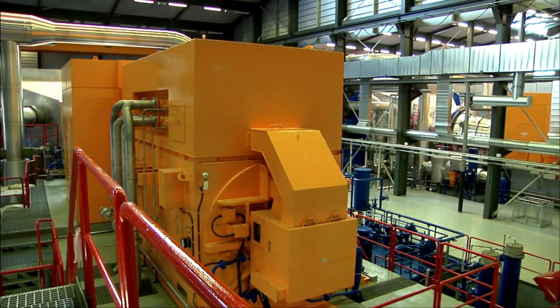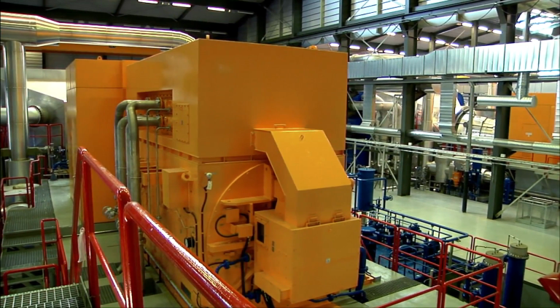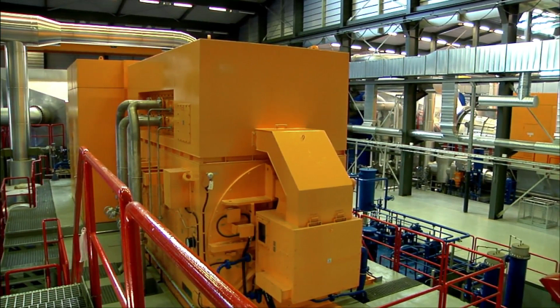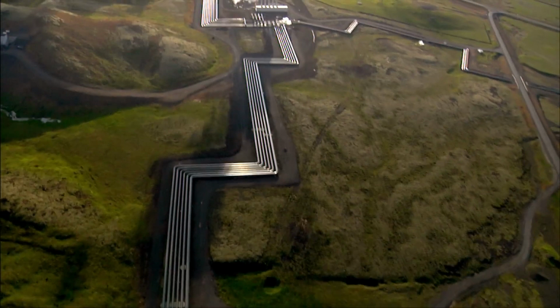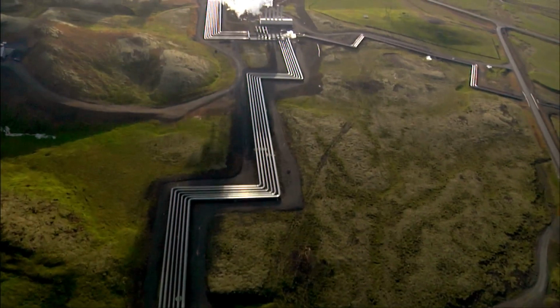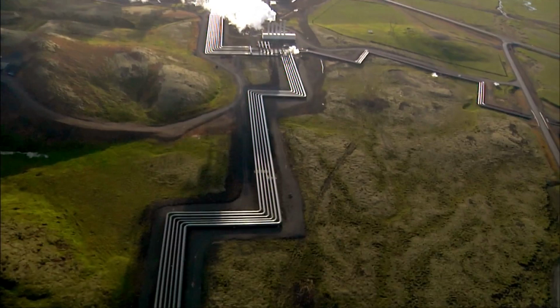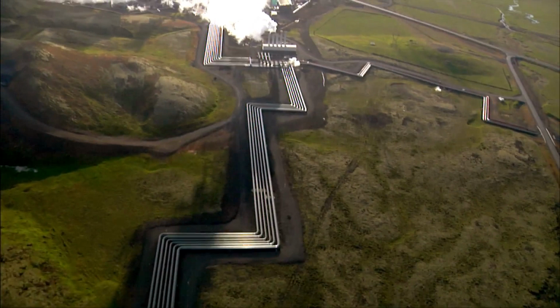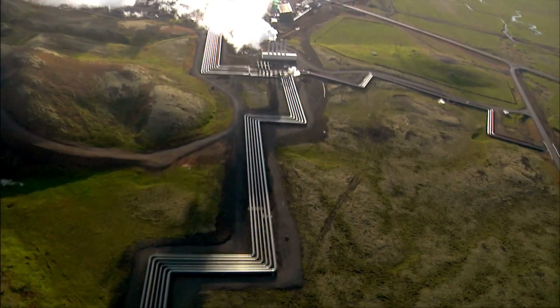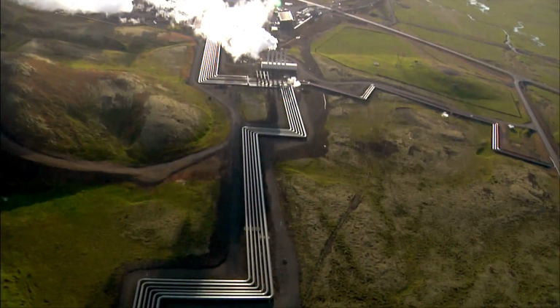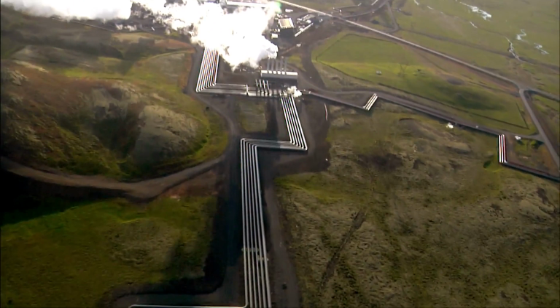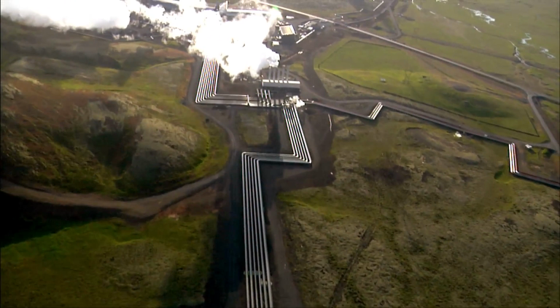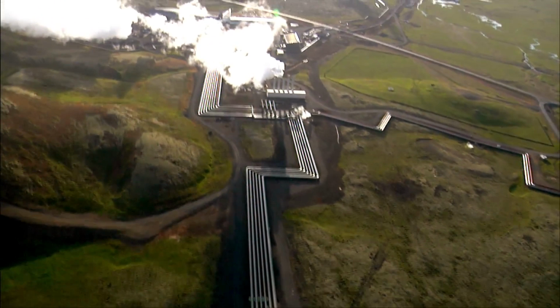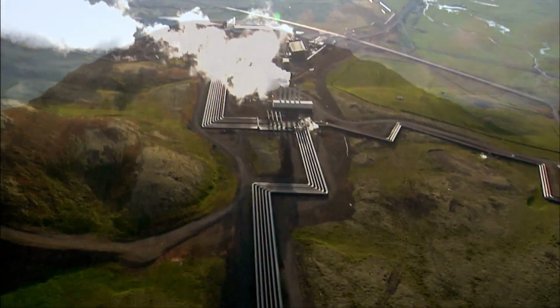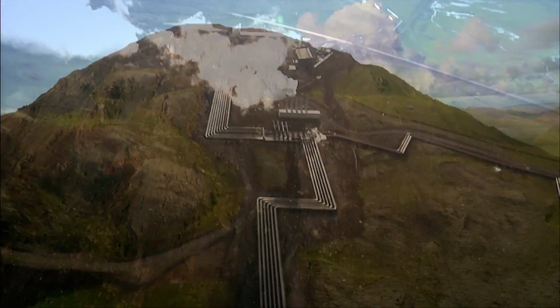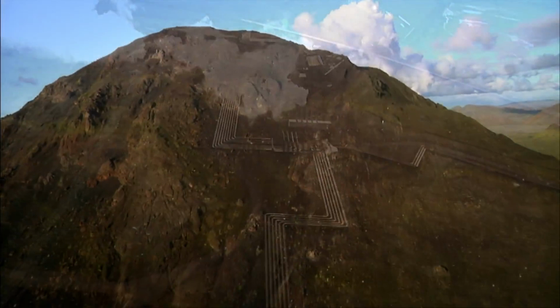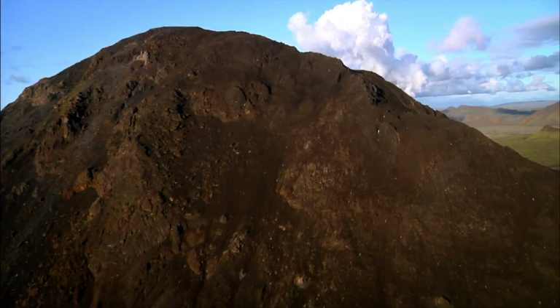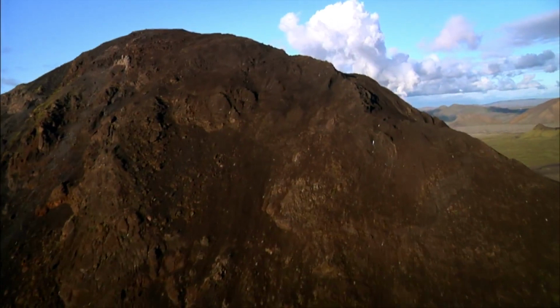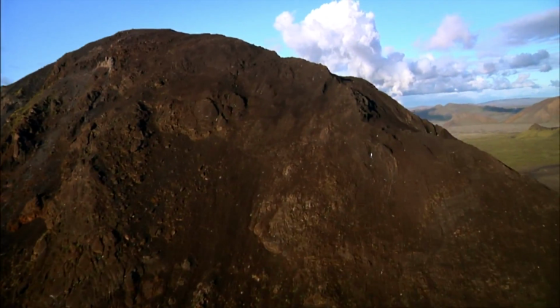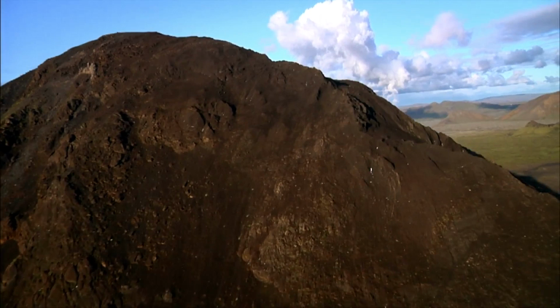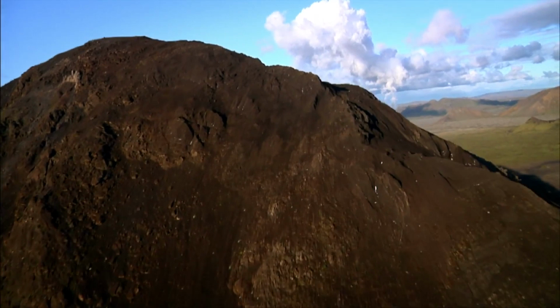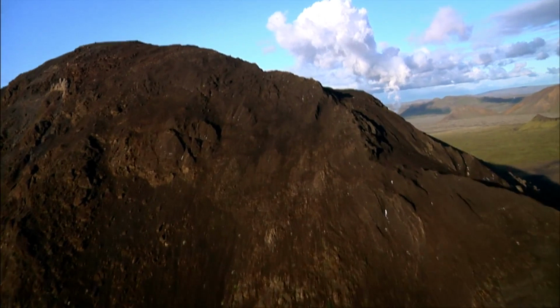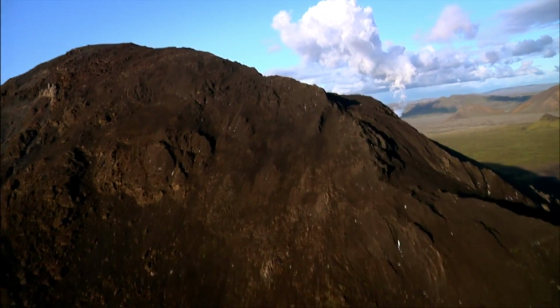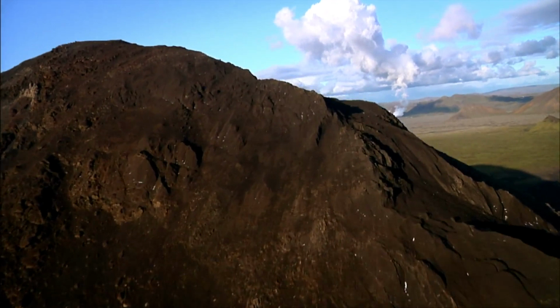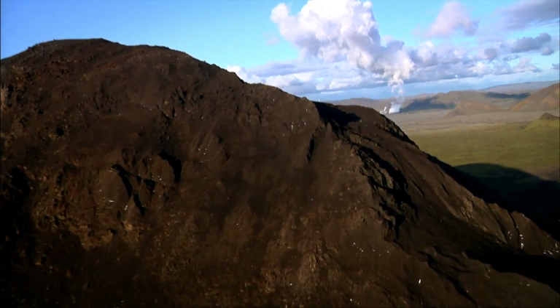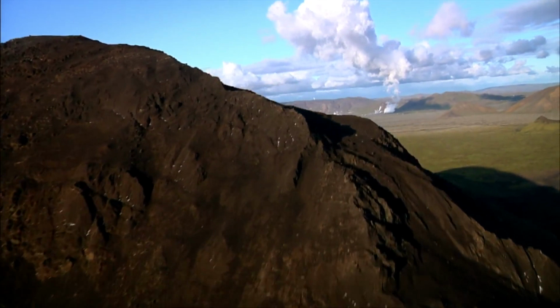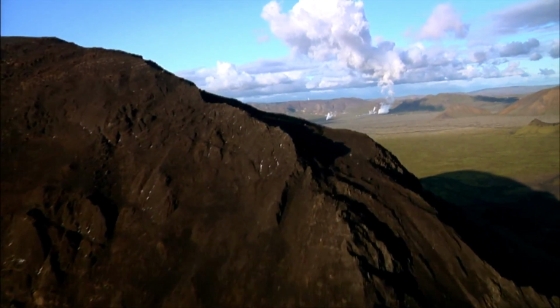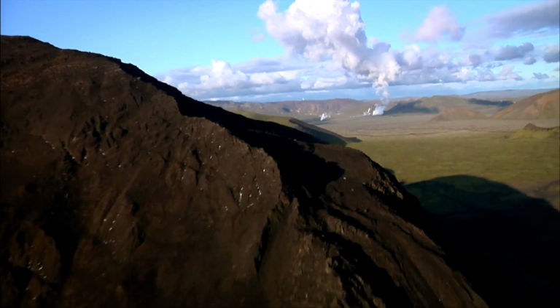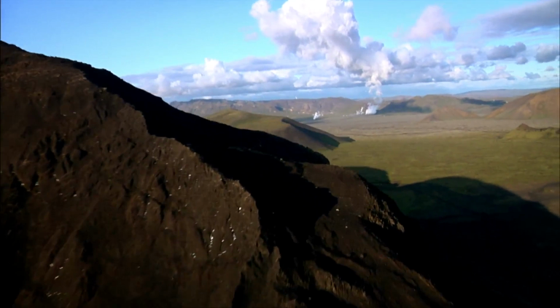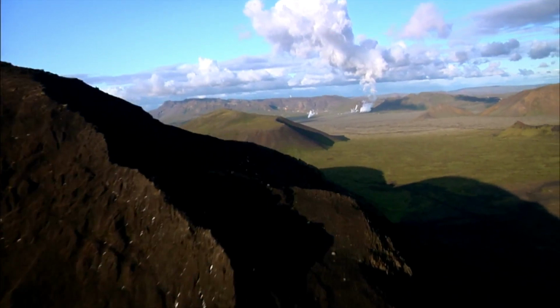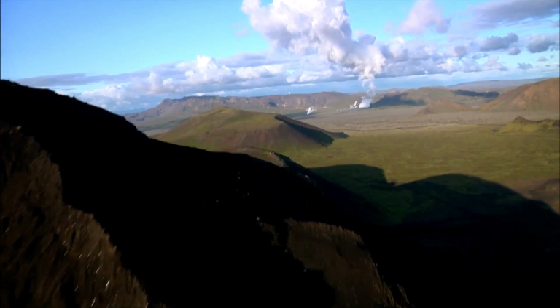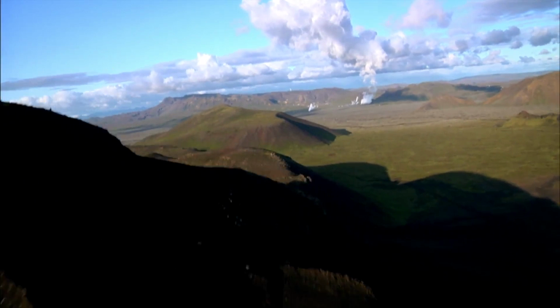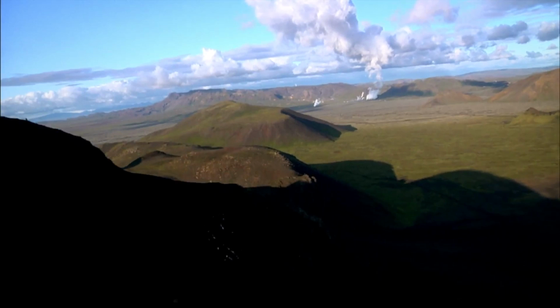The problem is, these high-temperature geothermal areas are few and far between. Iceland is the best example, but Indonesia, Italy, California, and Hawaii all have a powerful geothermal resource.